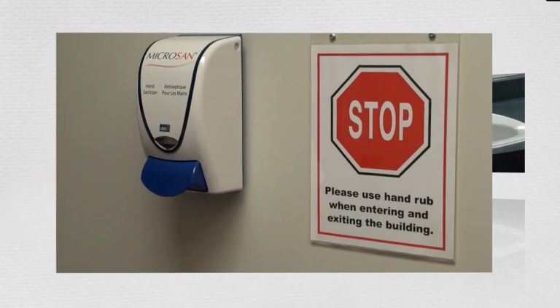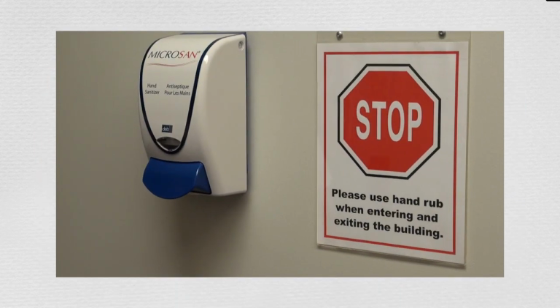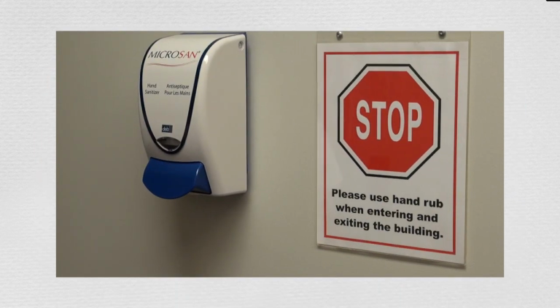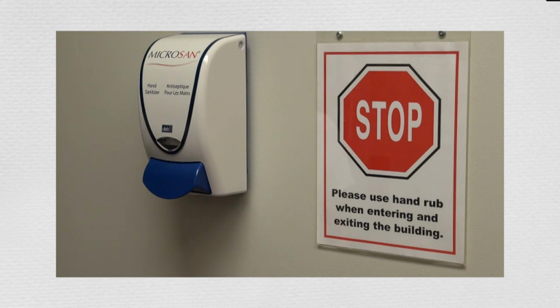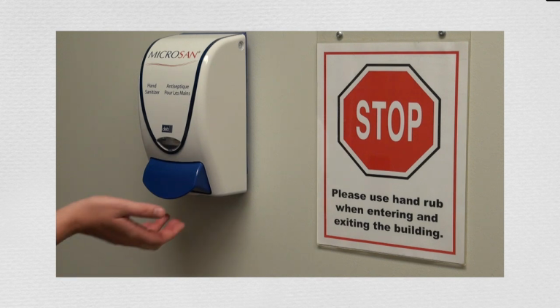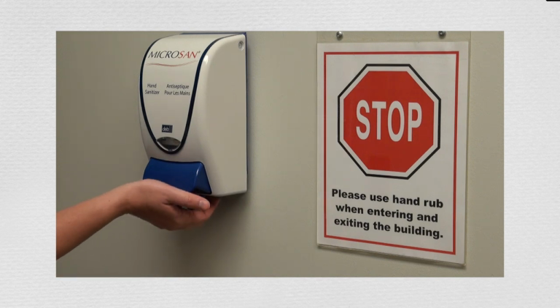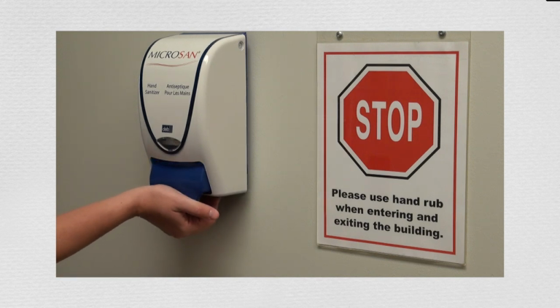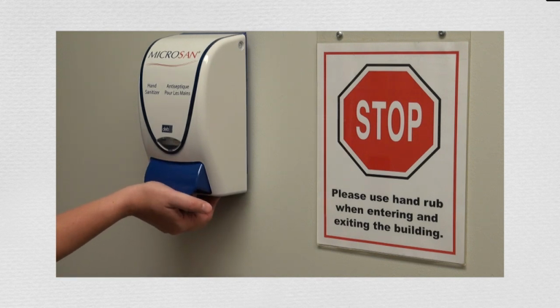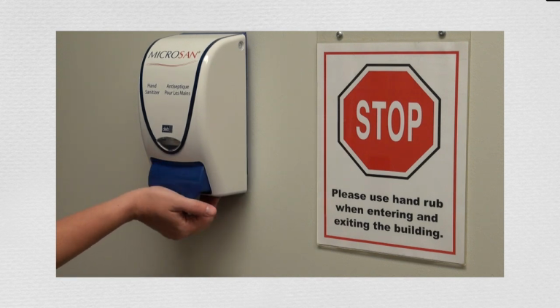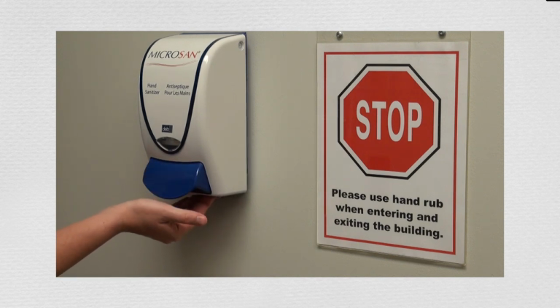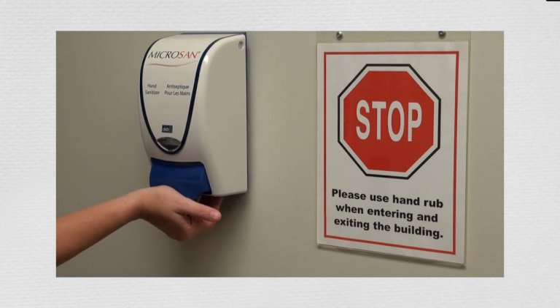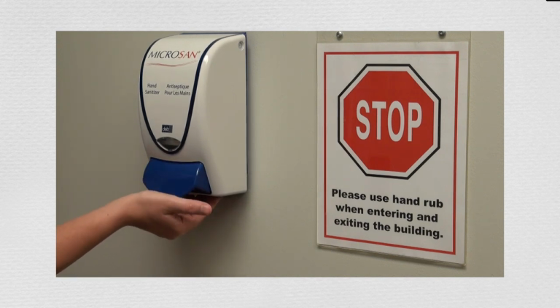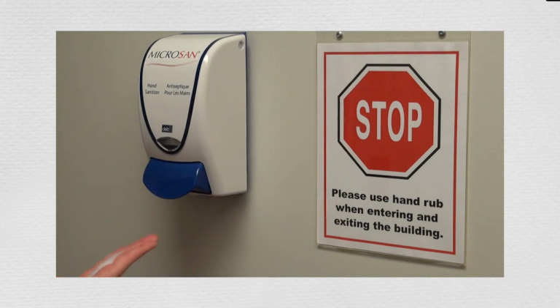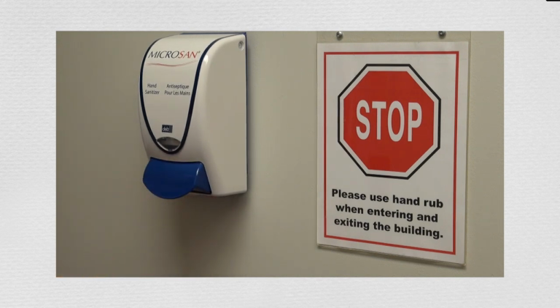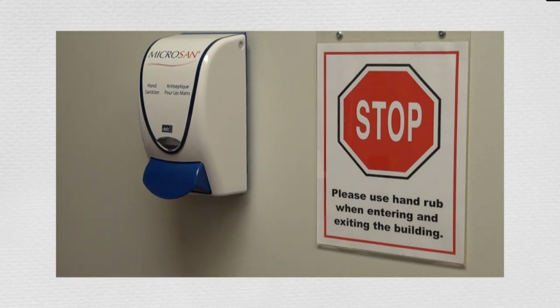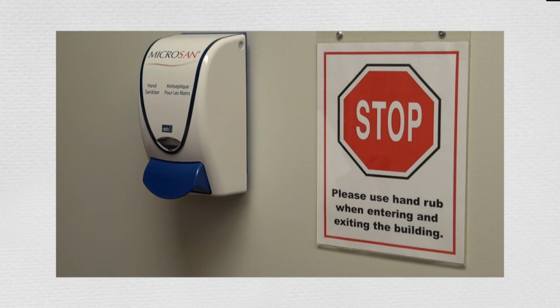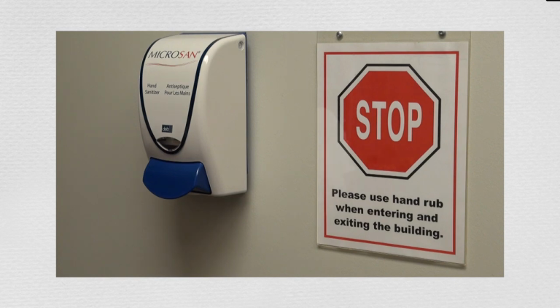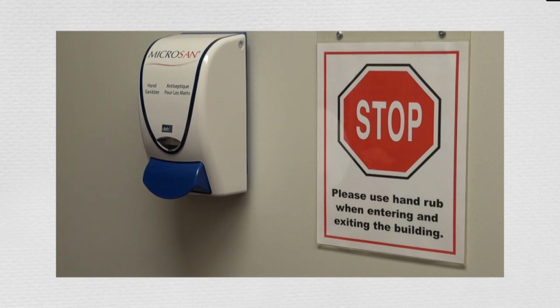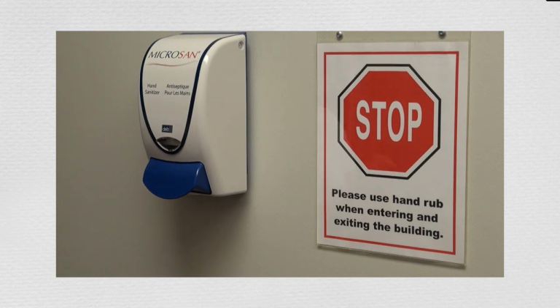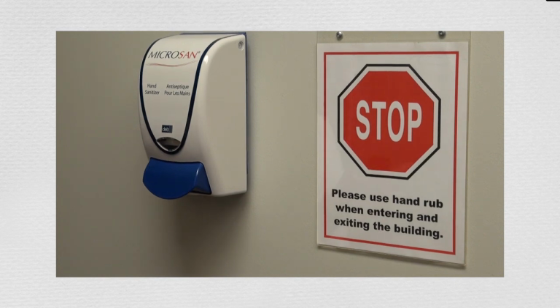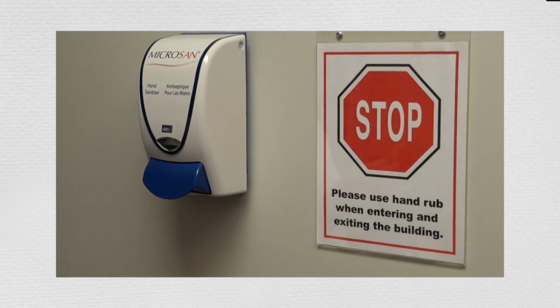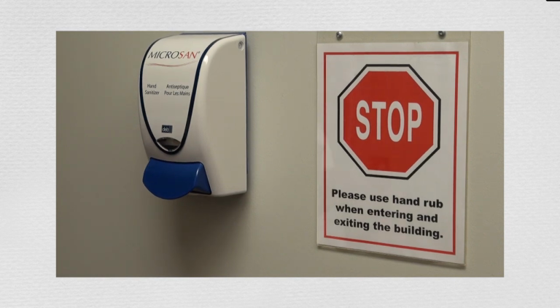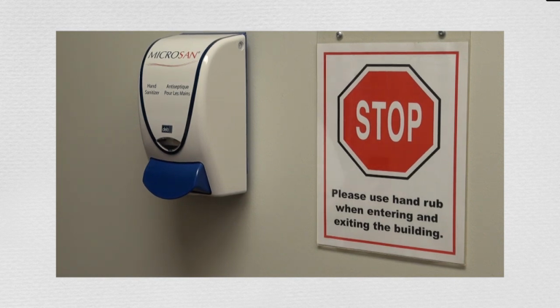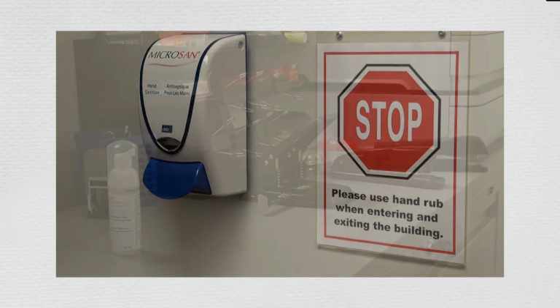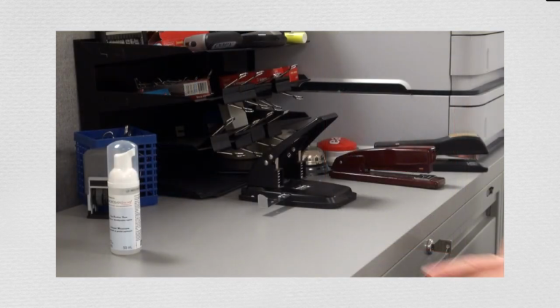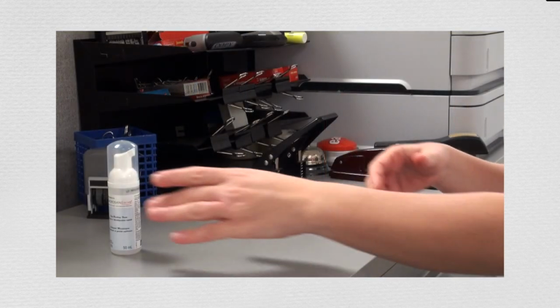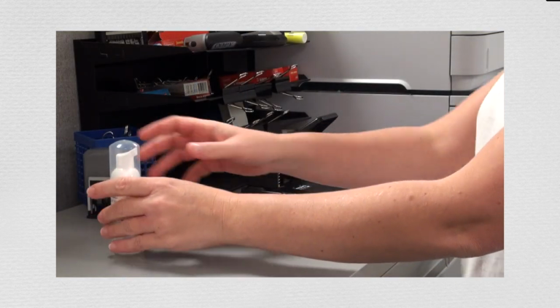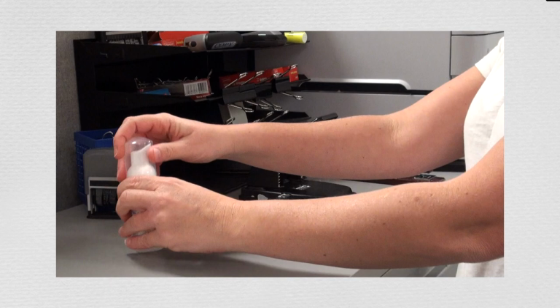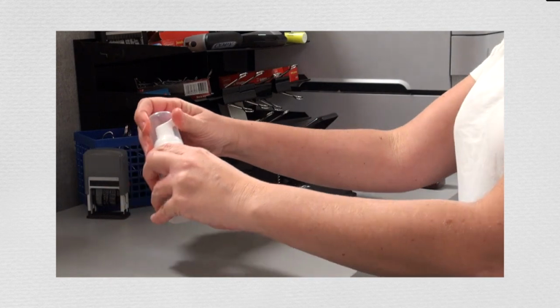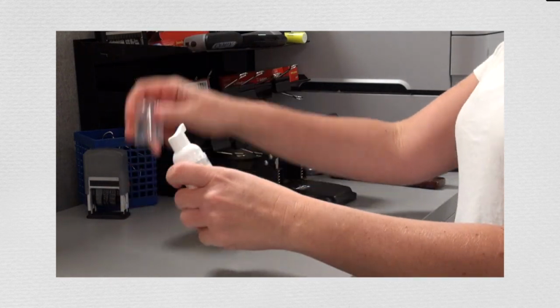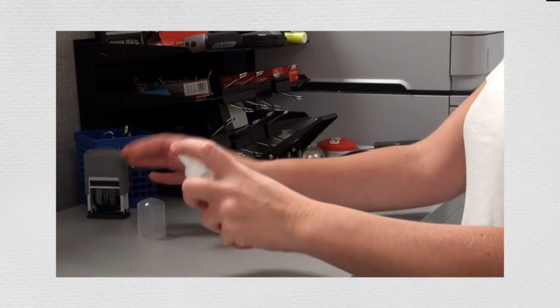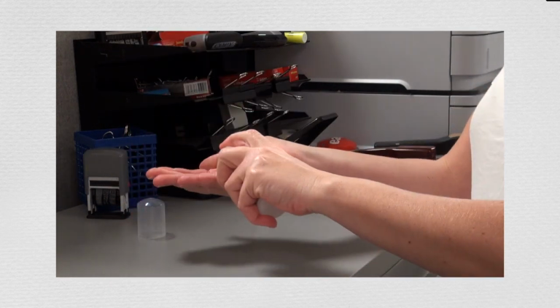Use alcohol-based hand rub only when hands are not visibly soiled. If dirt can be seen on your hands, then they must be washed with soap and water. Use a dime-sized amount of alcohol-based hand rub.